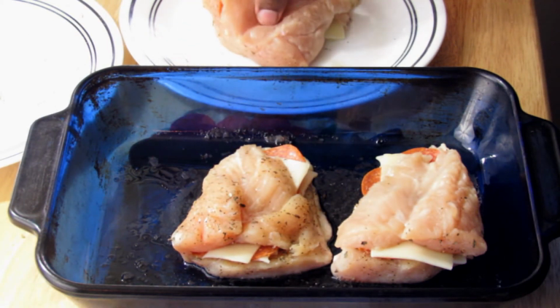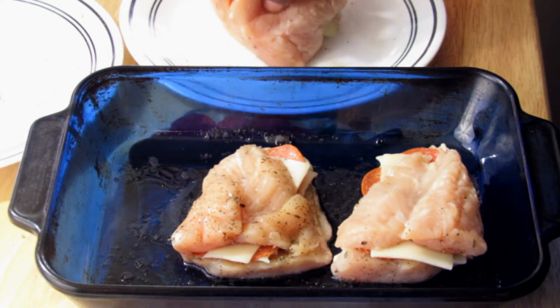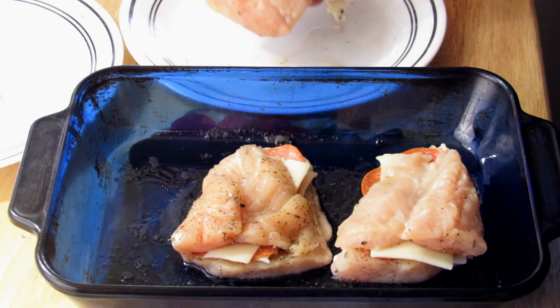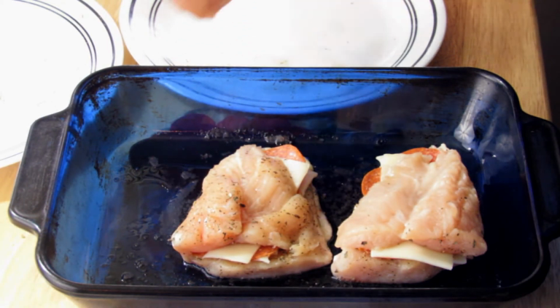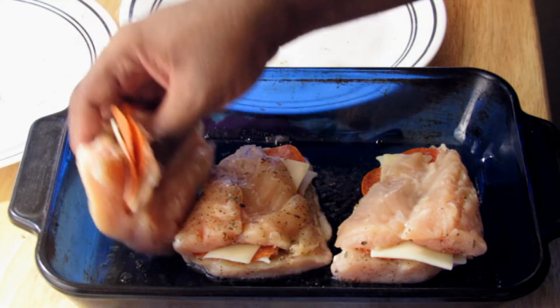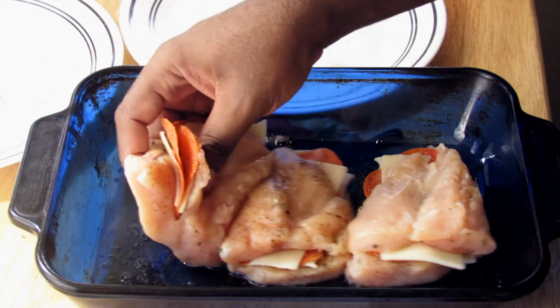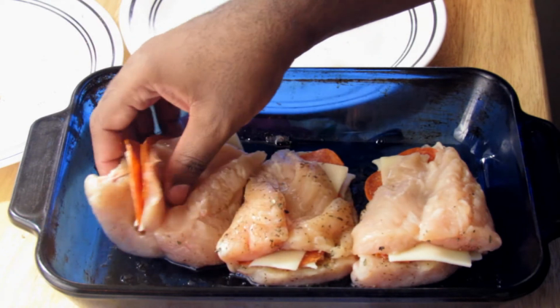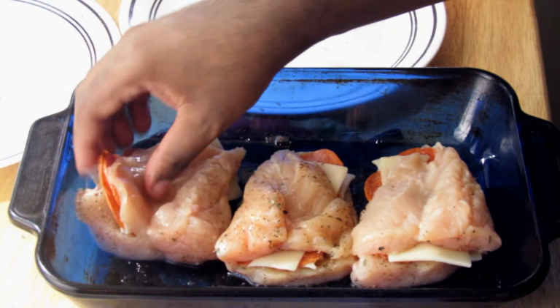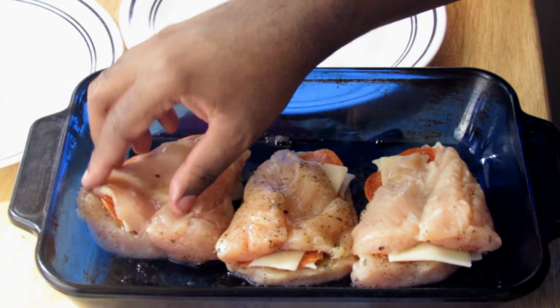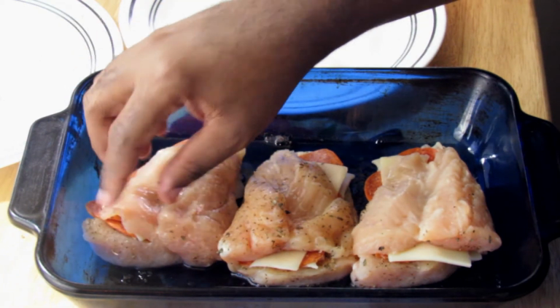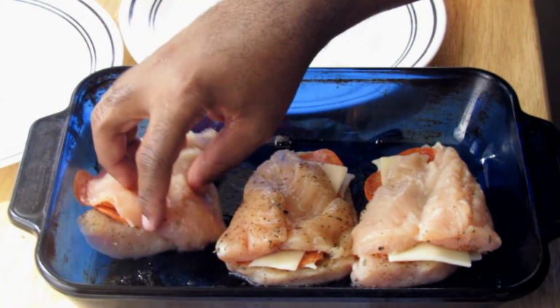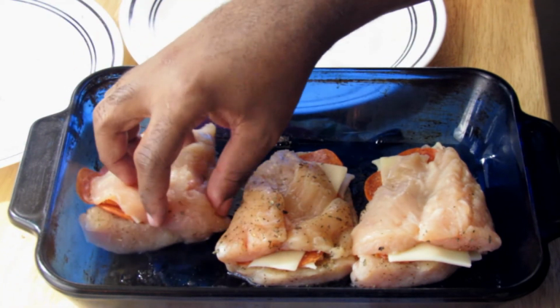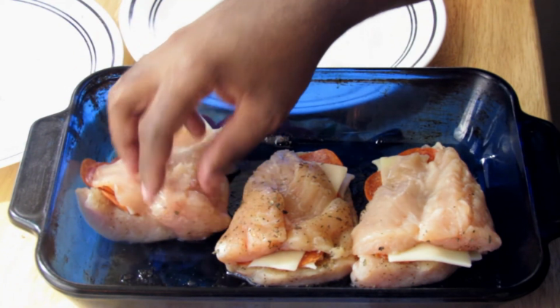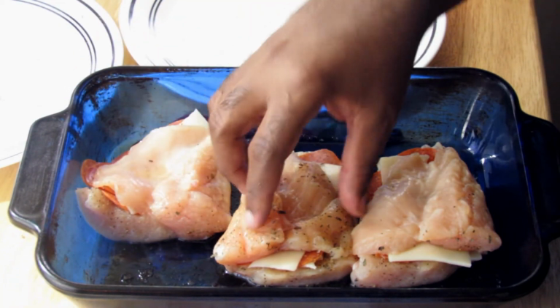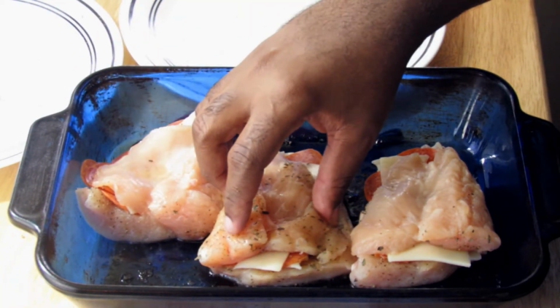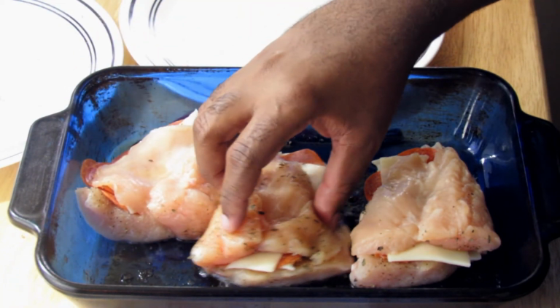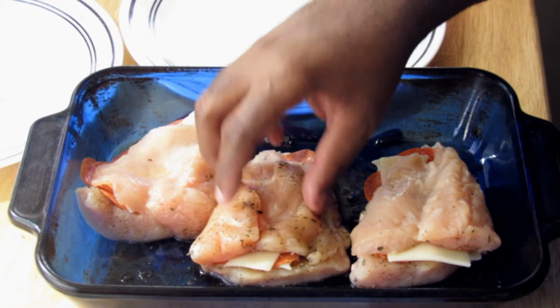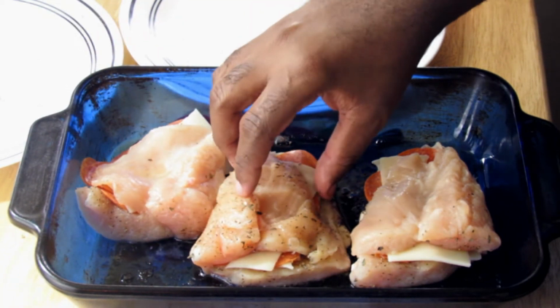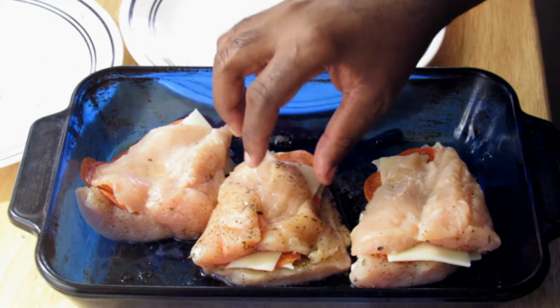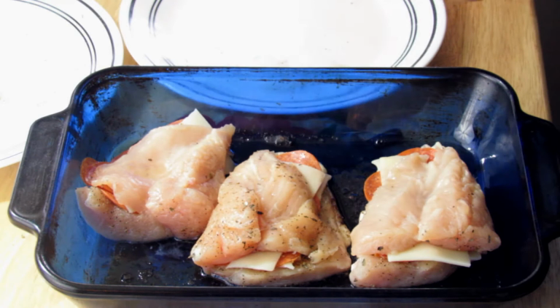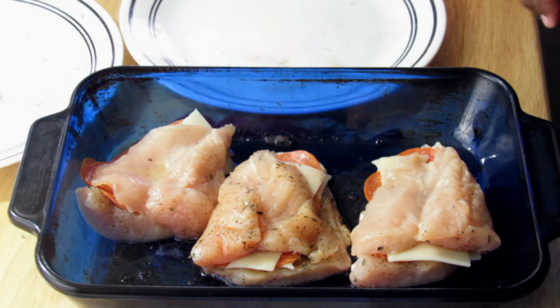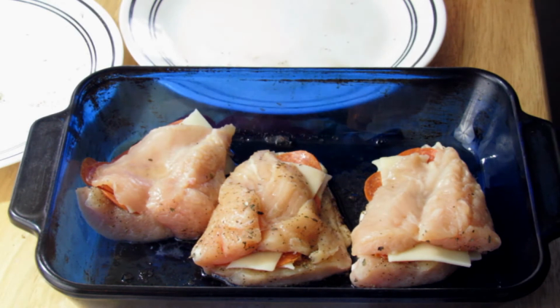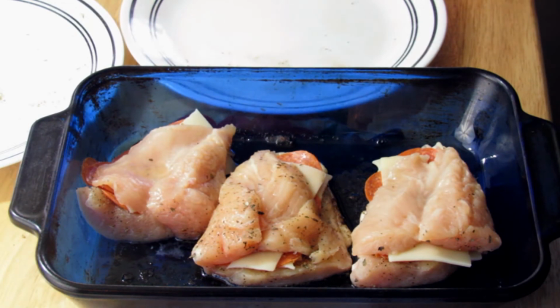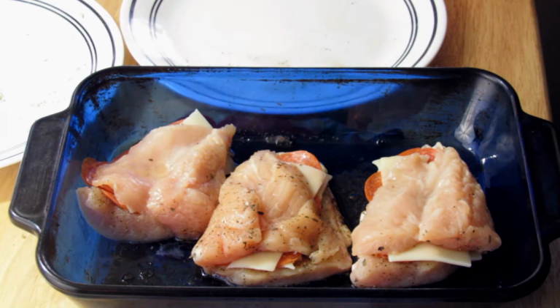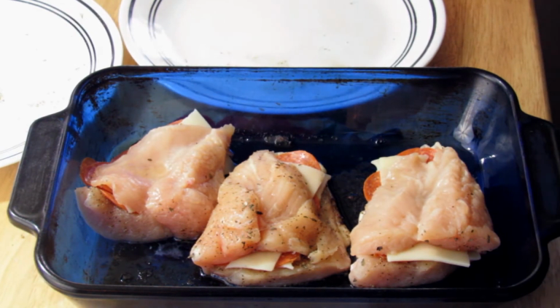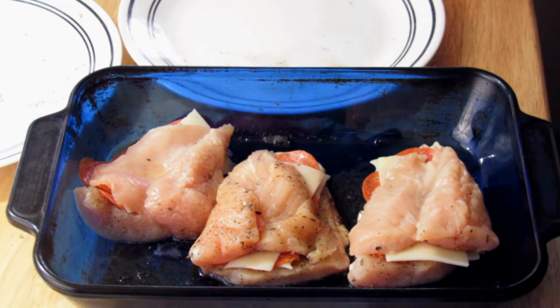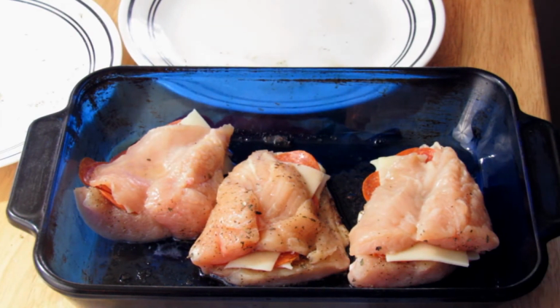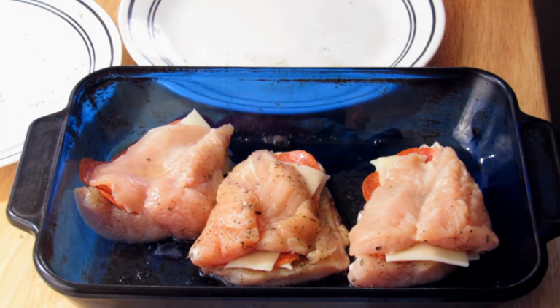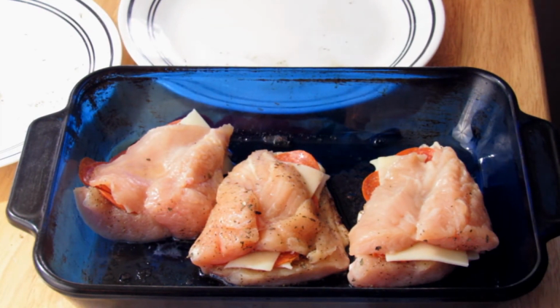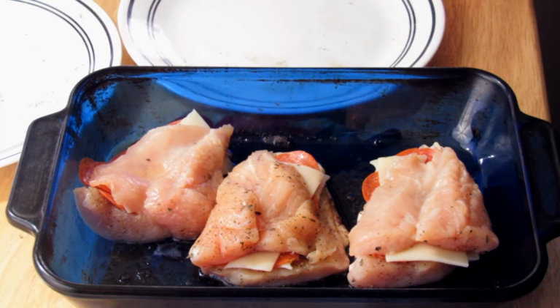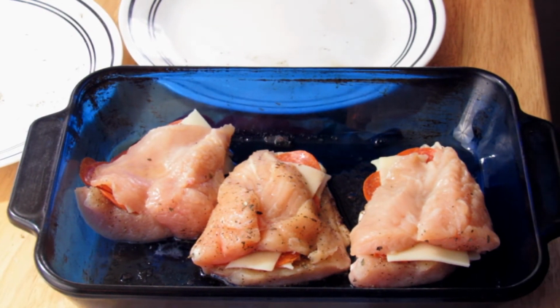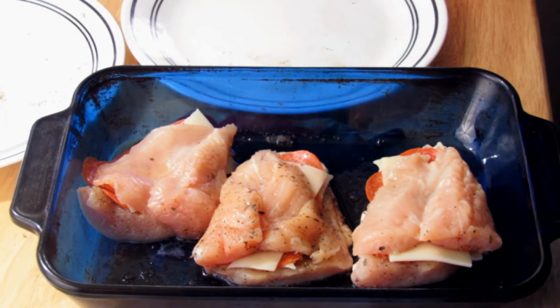This is going to bake for about 25 to 30 minutes. We'll be back once these are done.